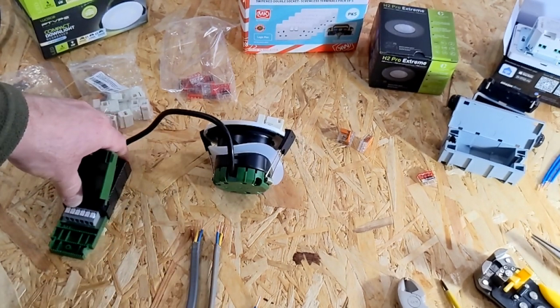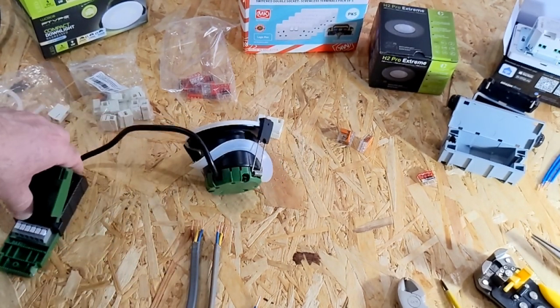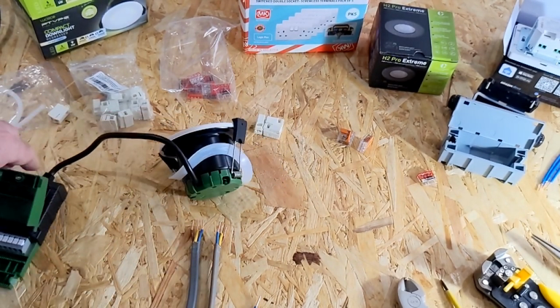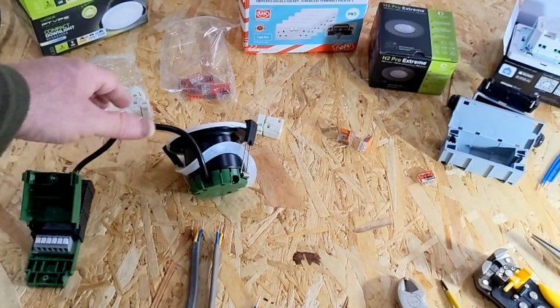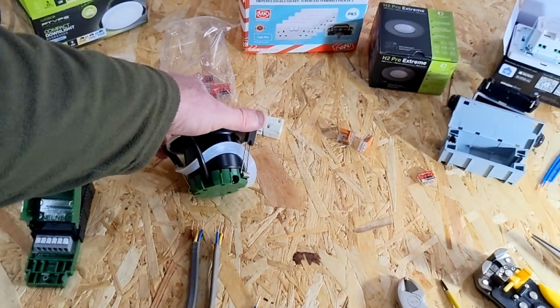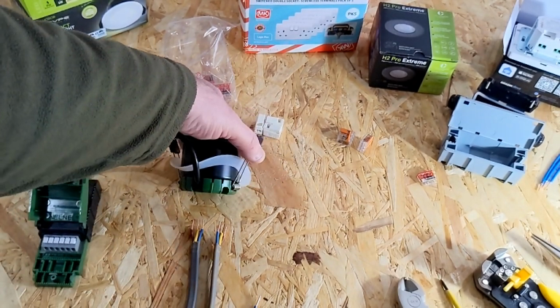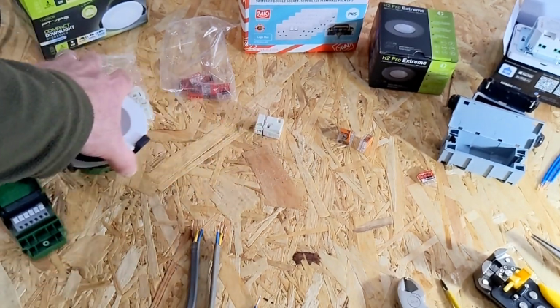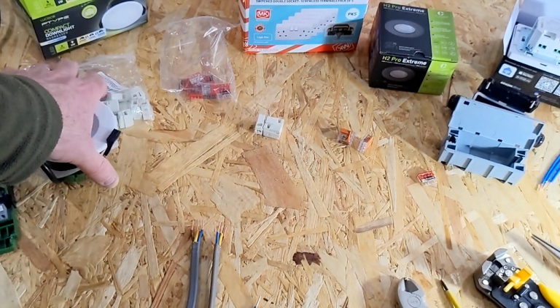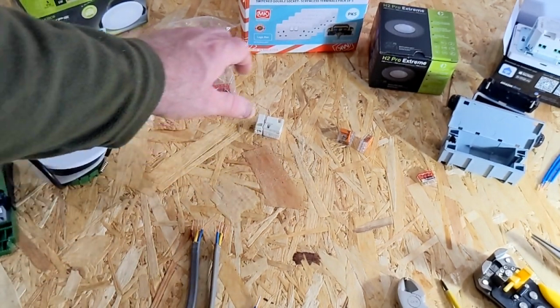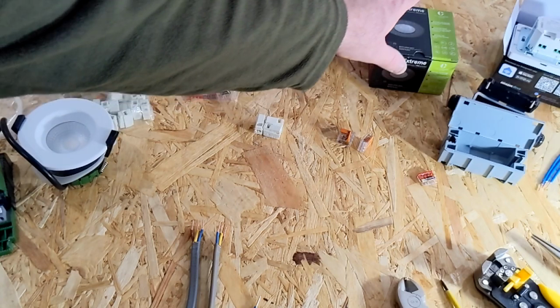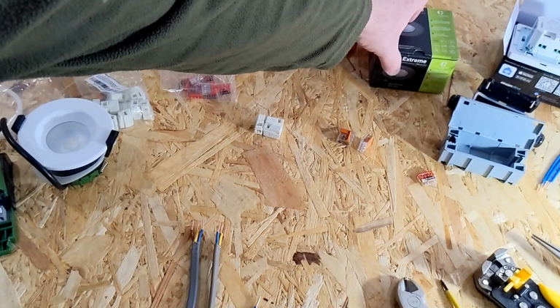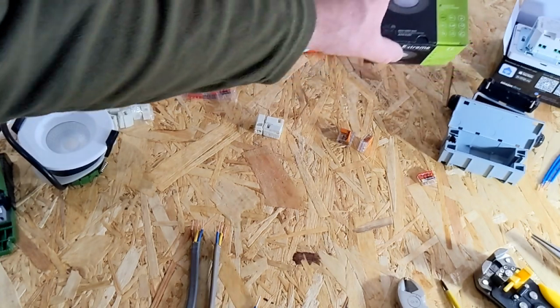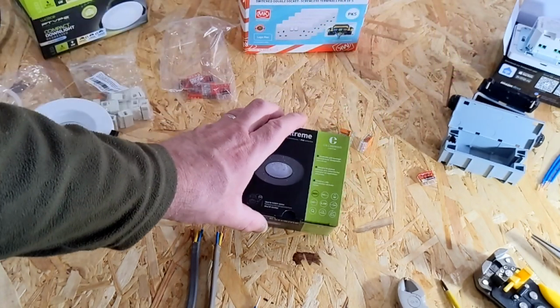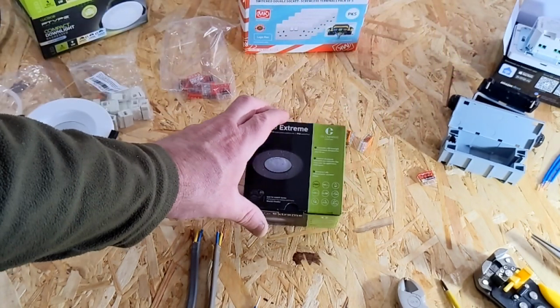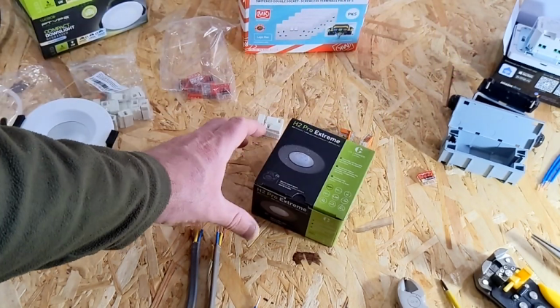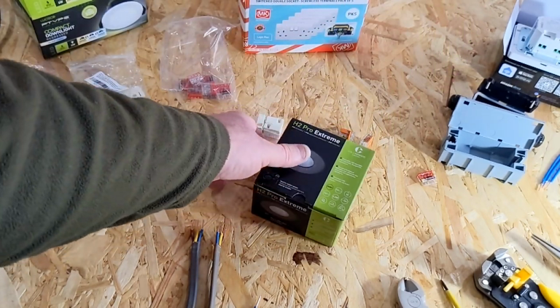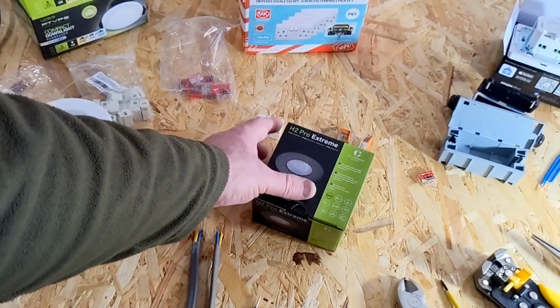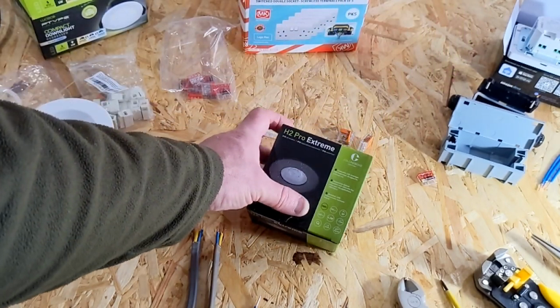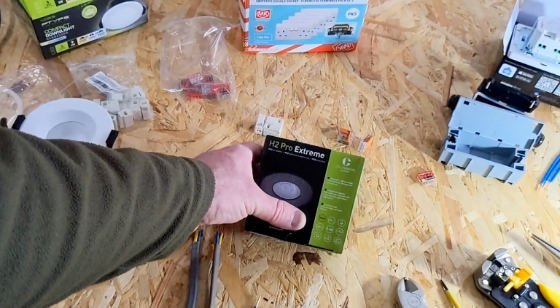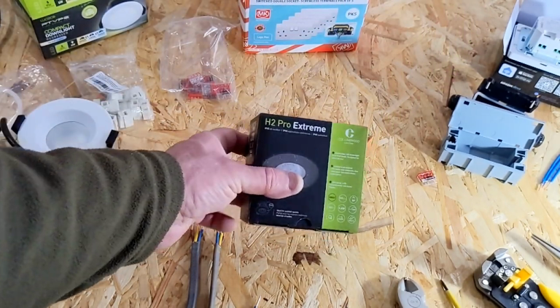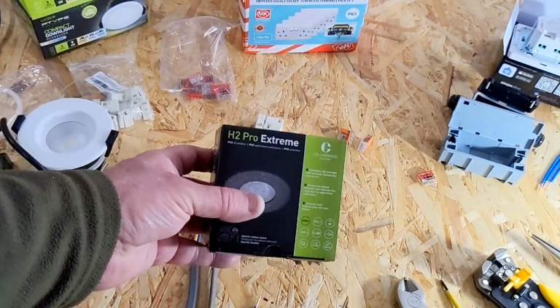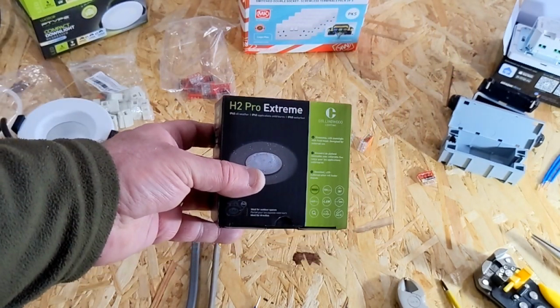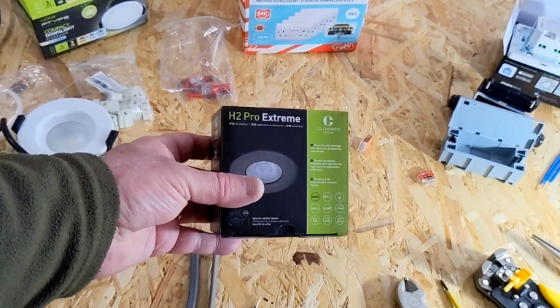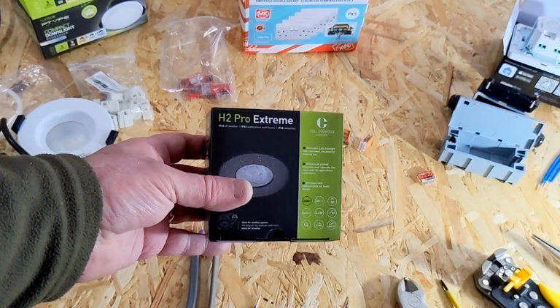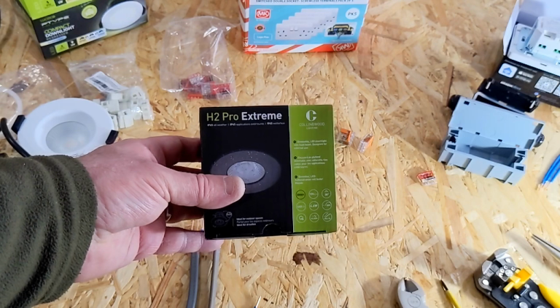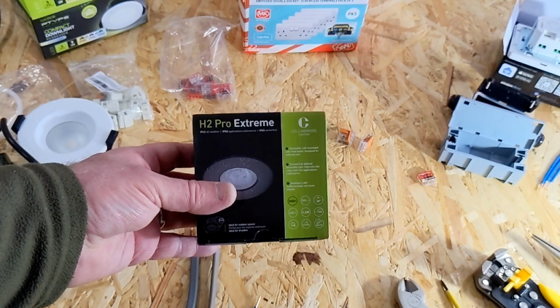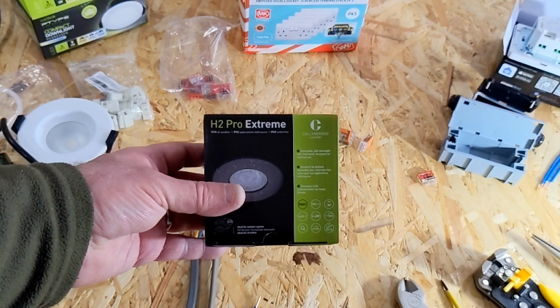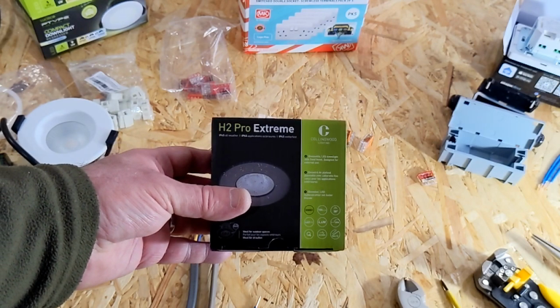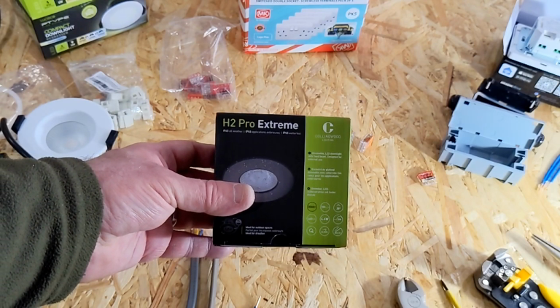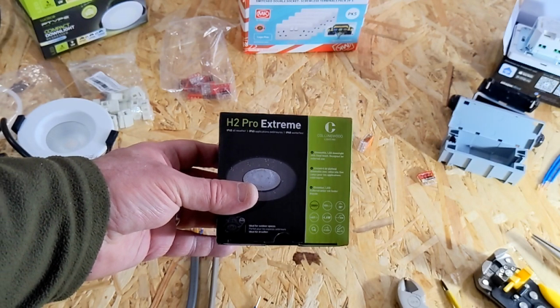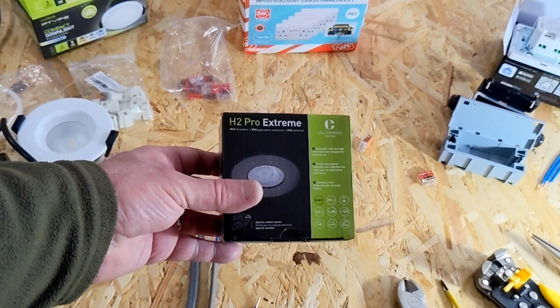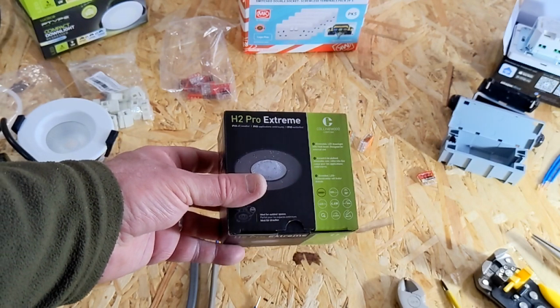On the outside, in the soffit lights, I used these. I've had these on the front of my house for a few years and they're really good — Collingwood H2 Pro Extreme.